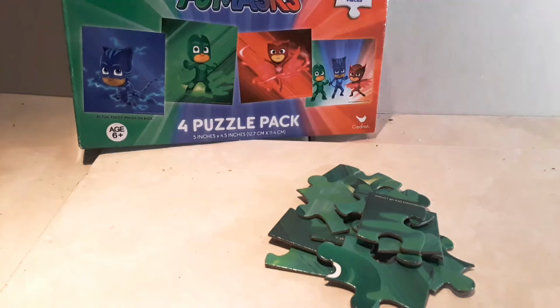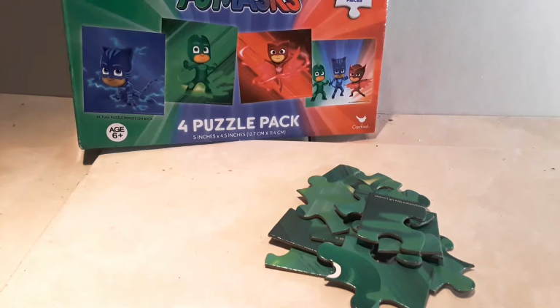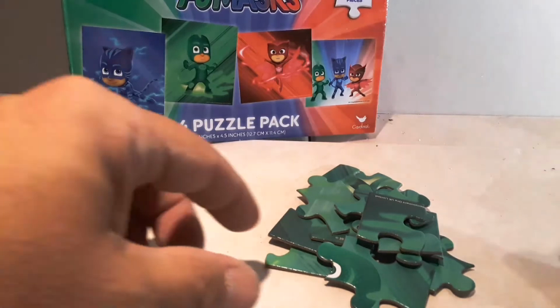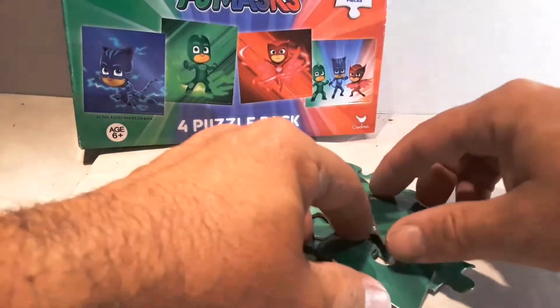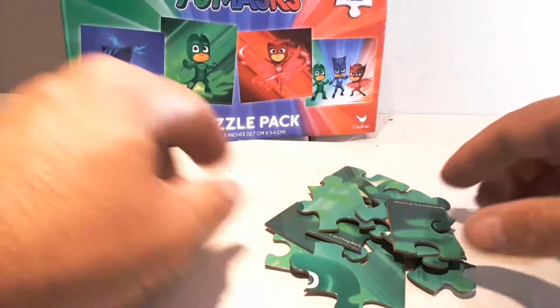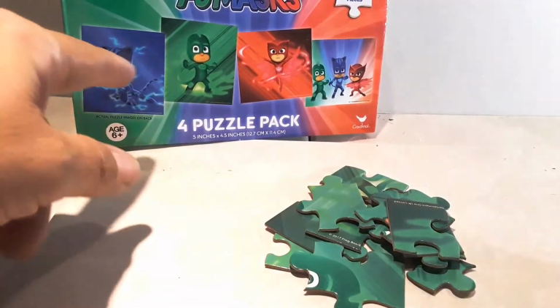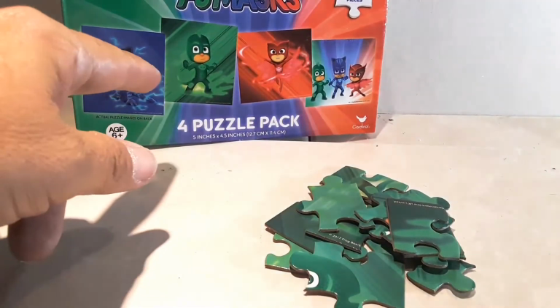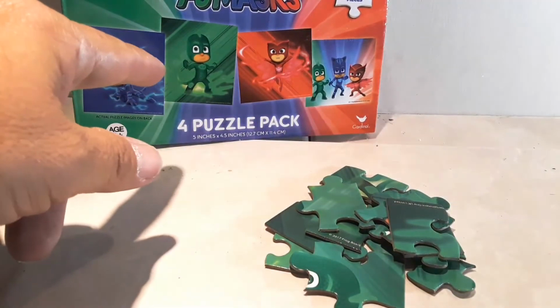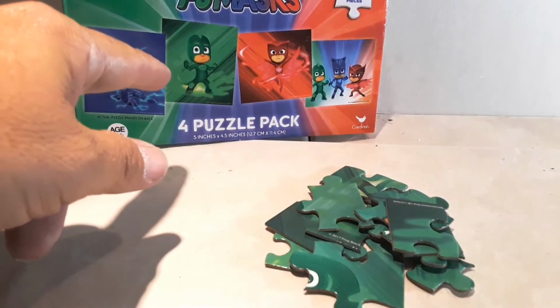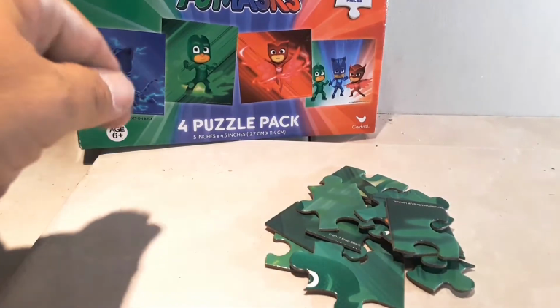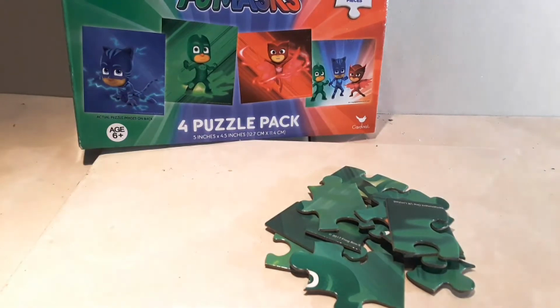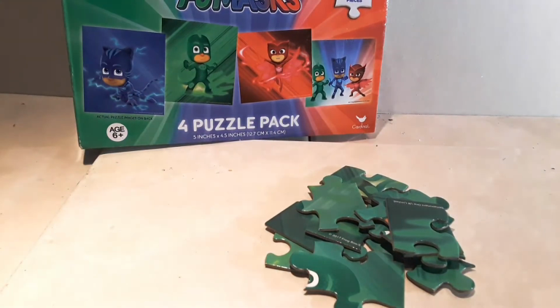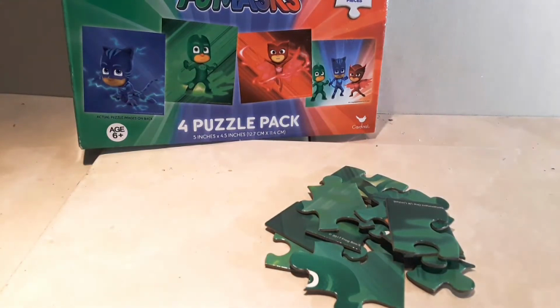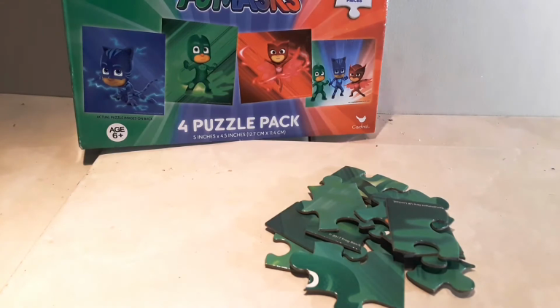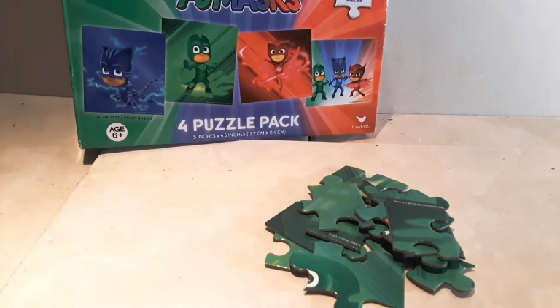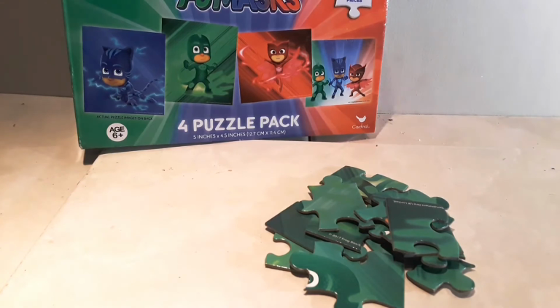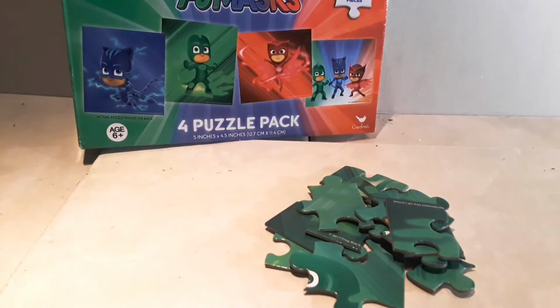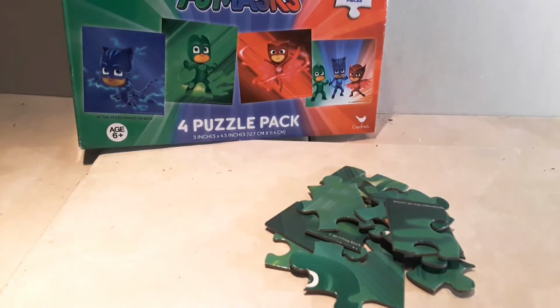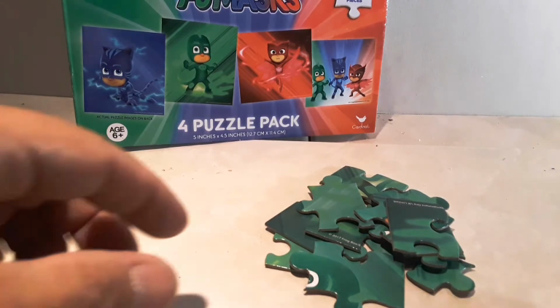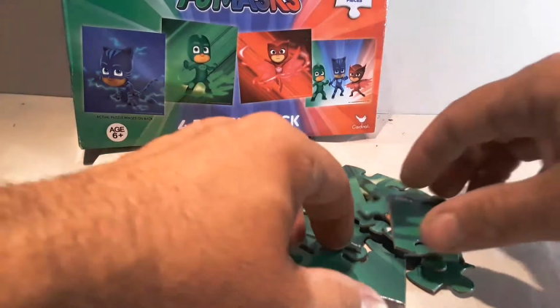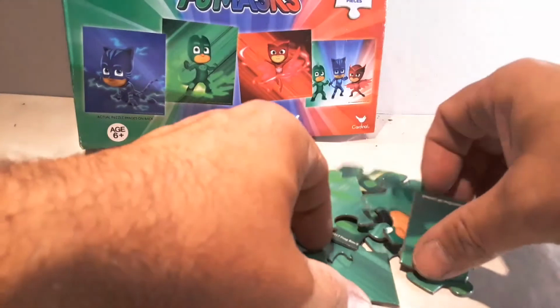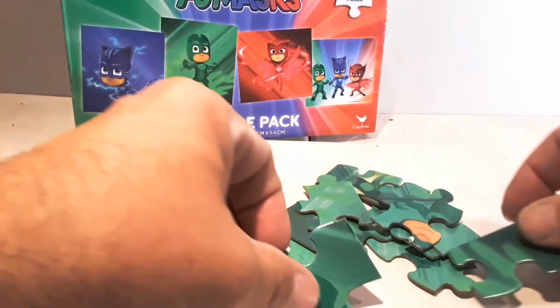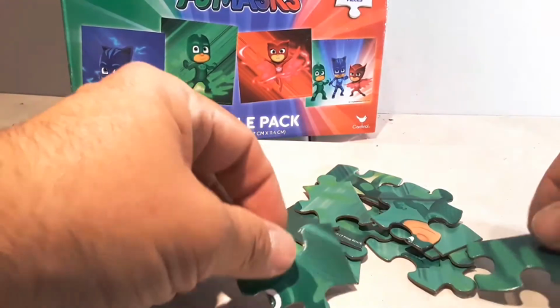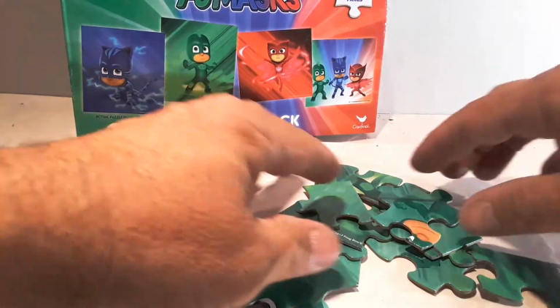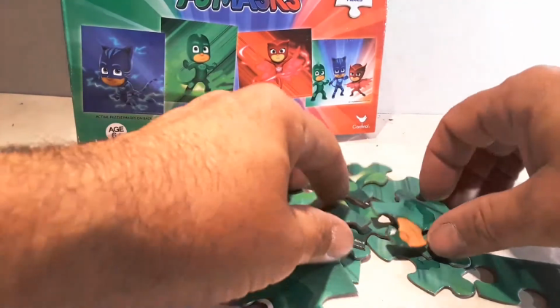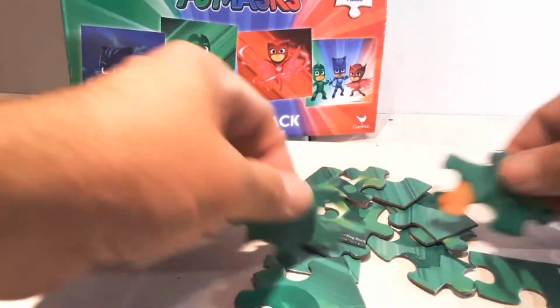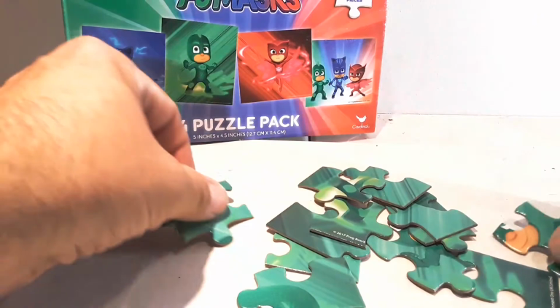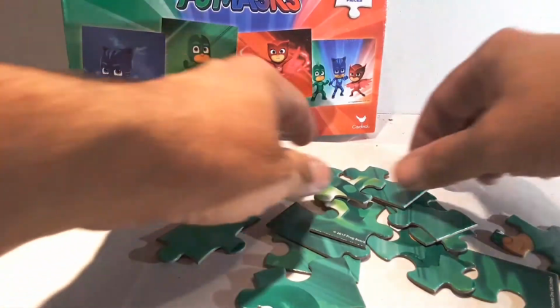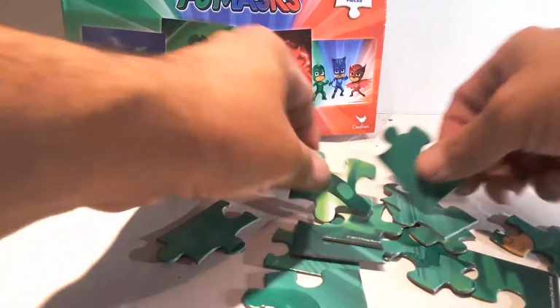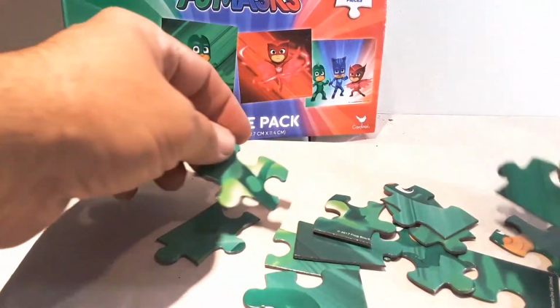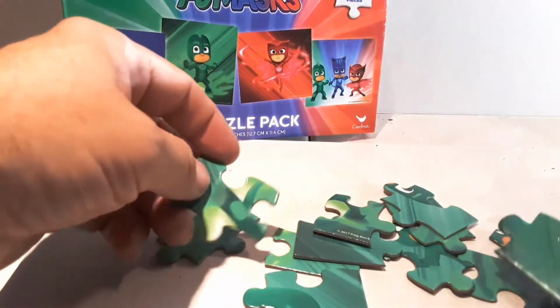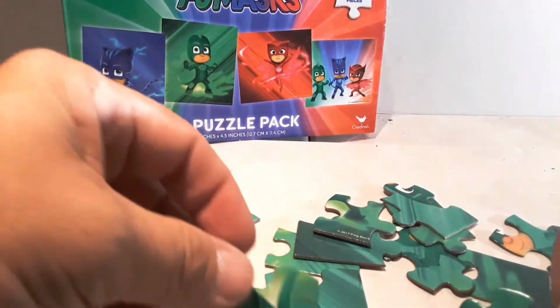This is King Balcor. I have a four-in-one puzzle here that we're going to do one of the puzzle pieces today. This is to show kids how to start a puzzle.